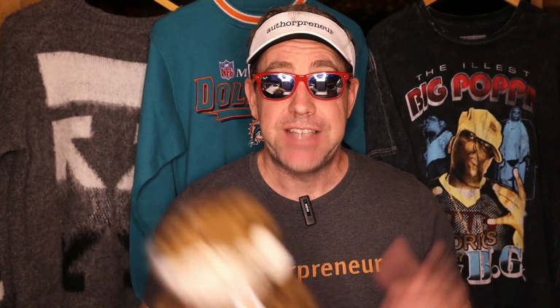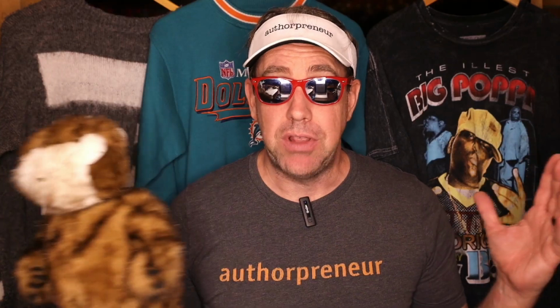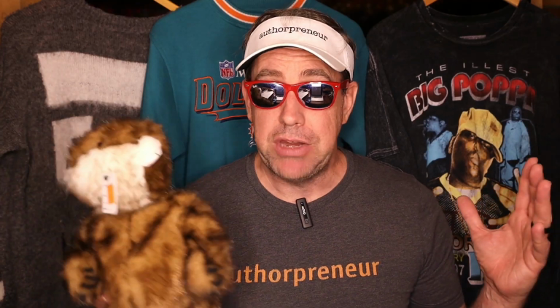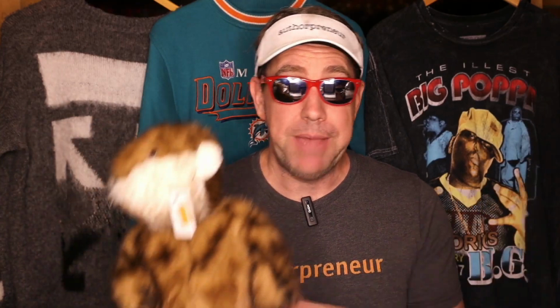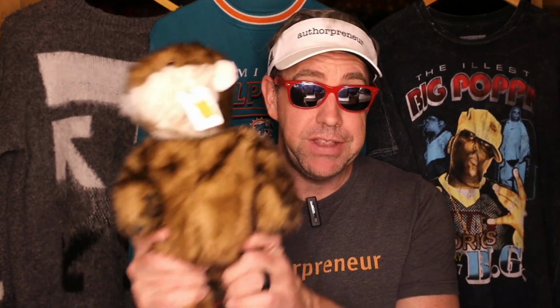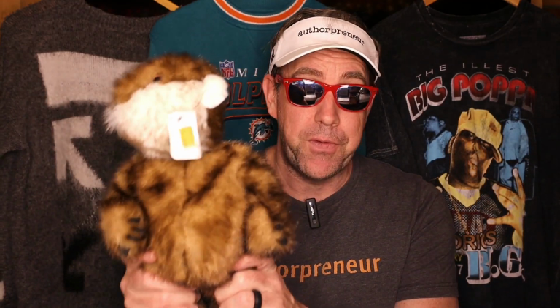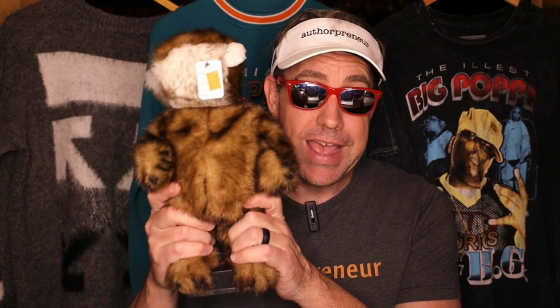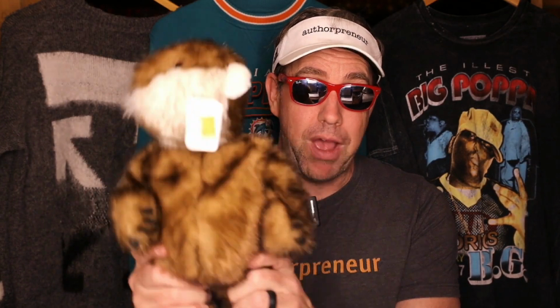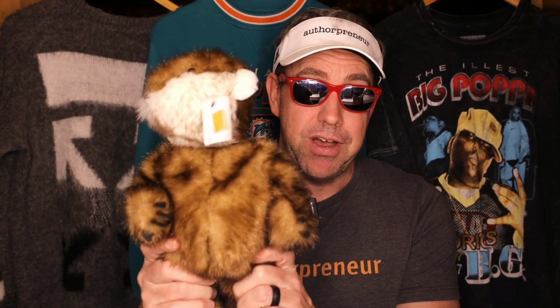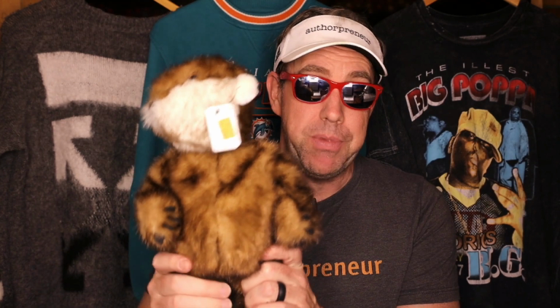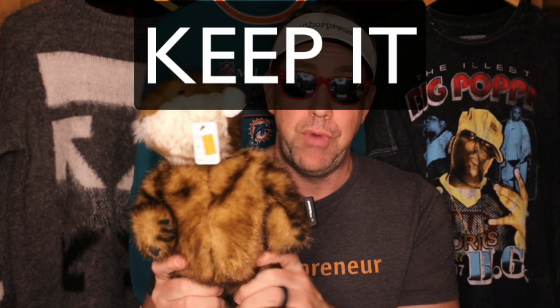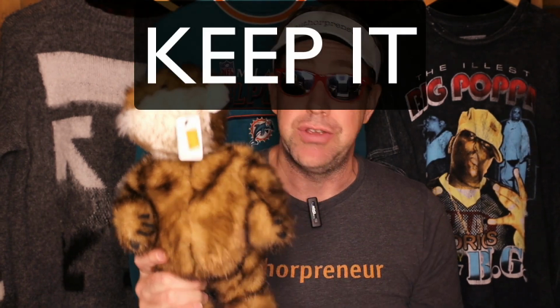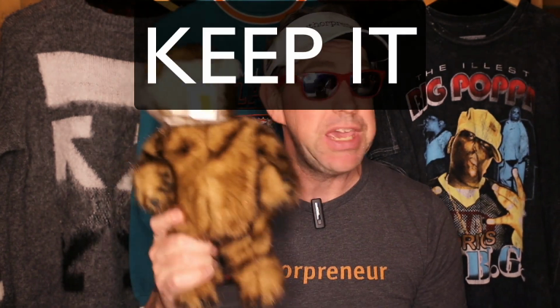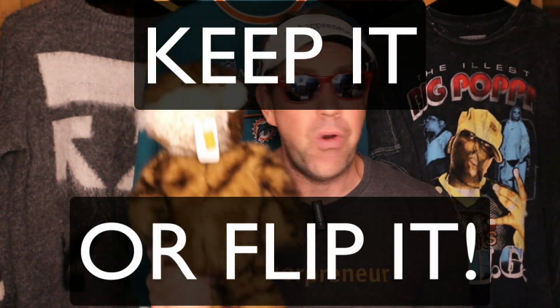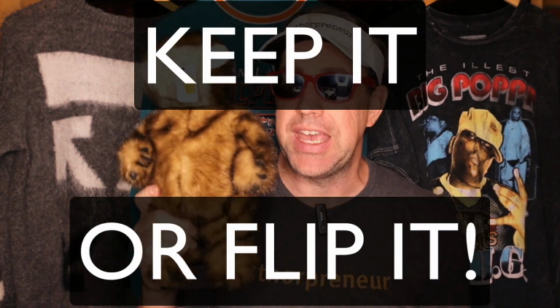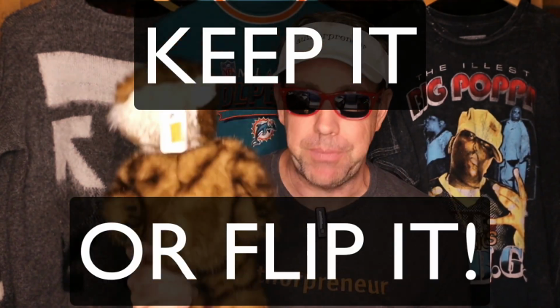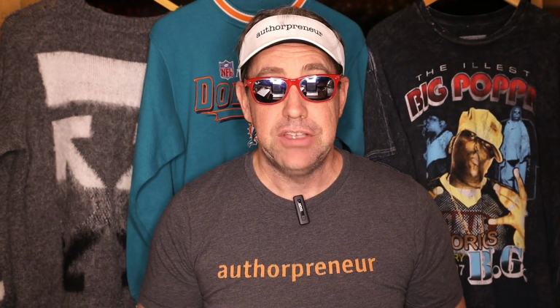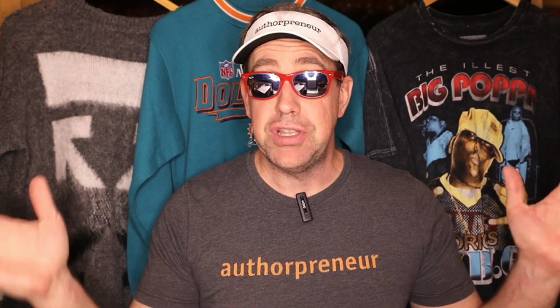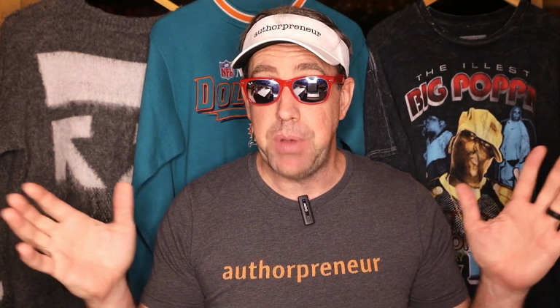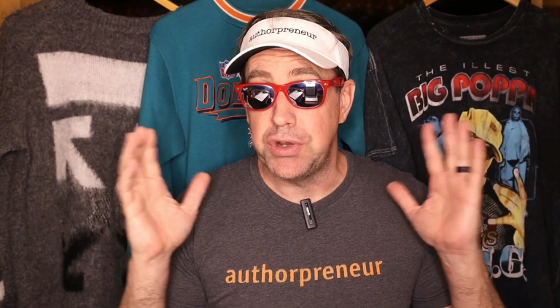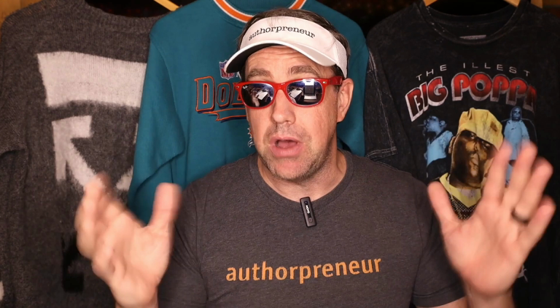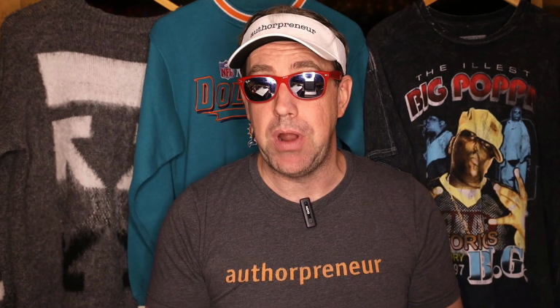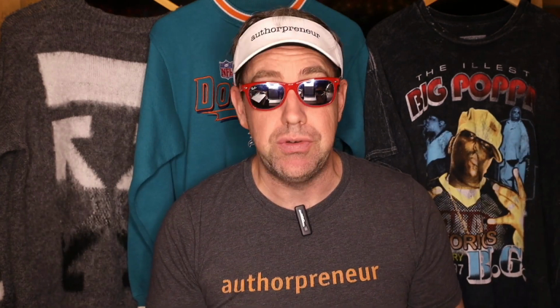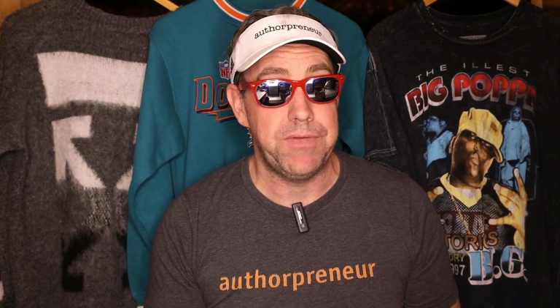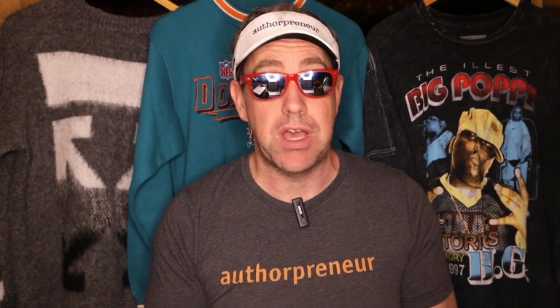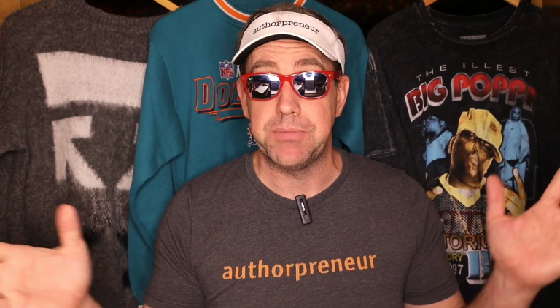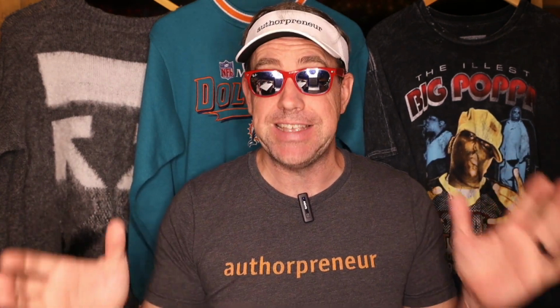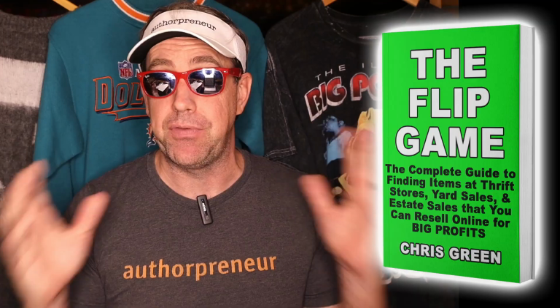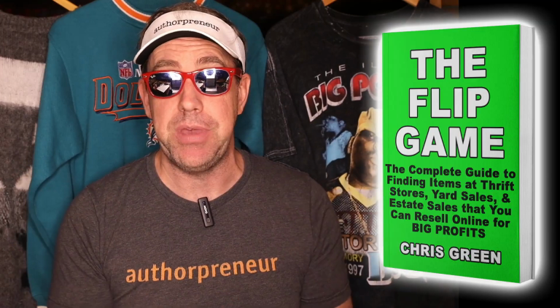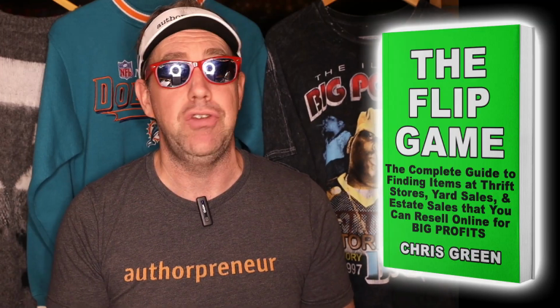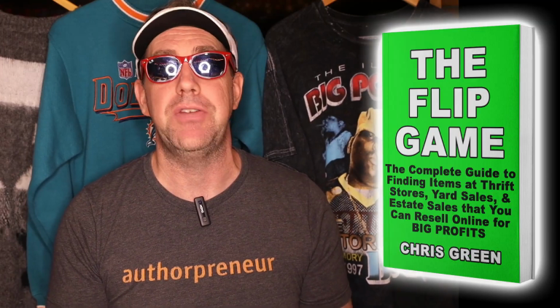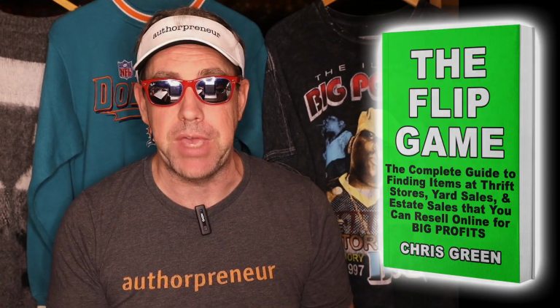And to celebrate the launch of my new book, I'm giving this gopher away as a prize on the webinar. The winner can choose to keep it or they can flip it. So use the link in this post to join the launch webinar on June 21st, come win some prizes, and get a free copy of my new book, The Flip Game.